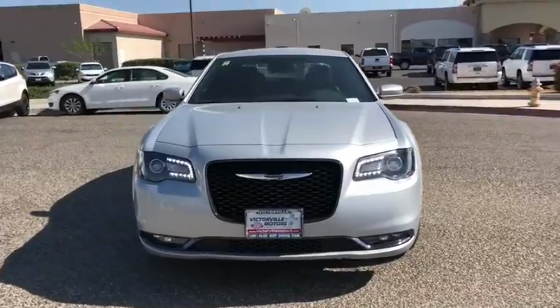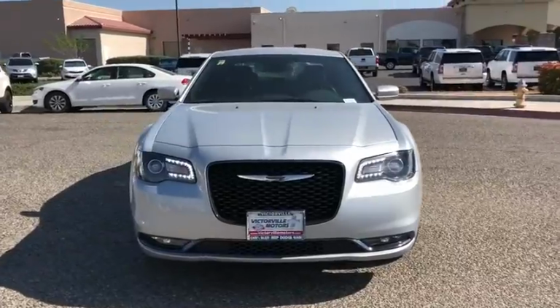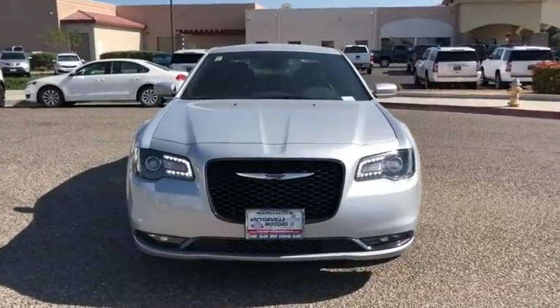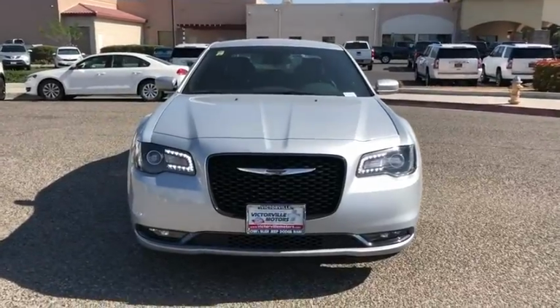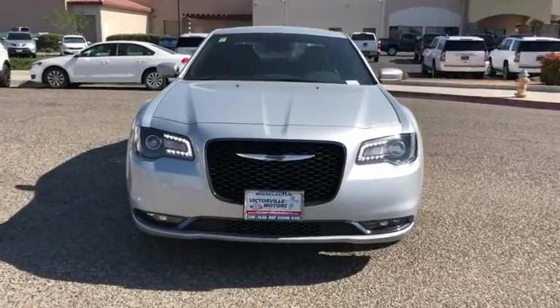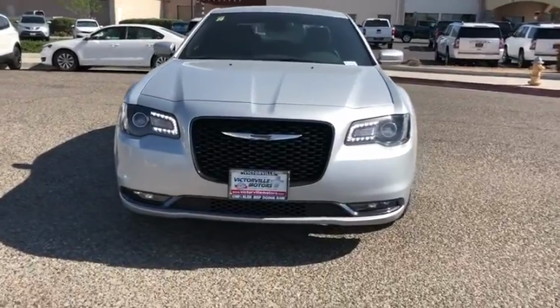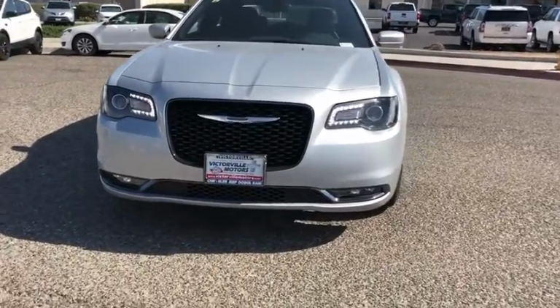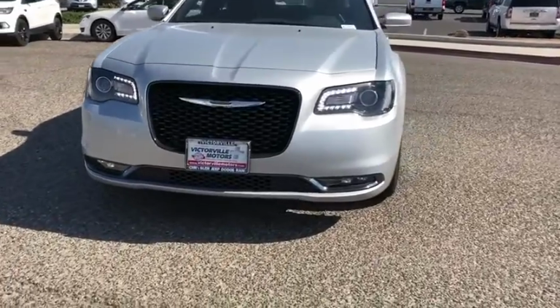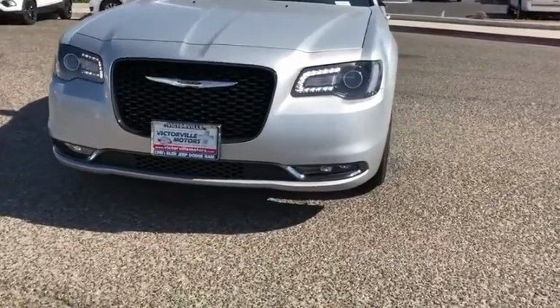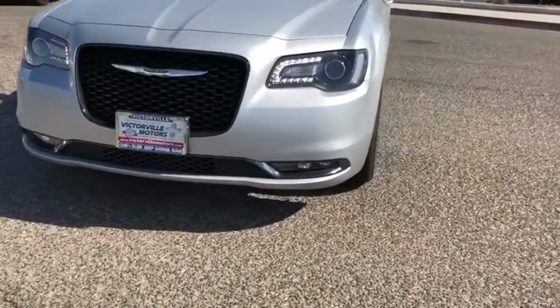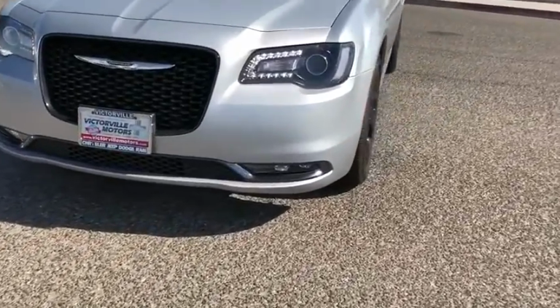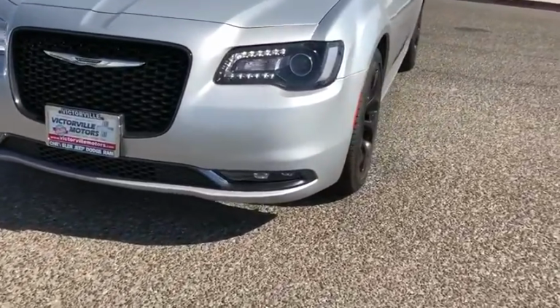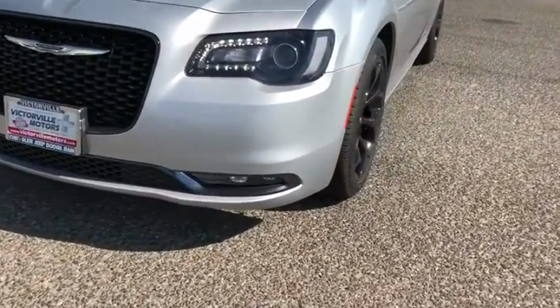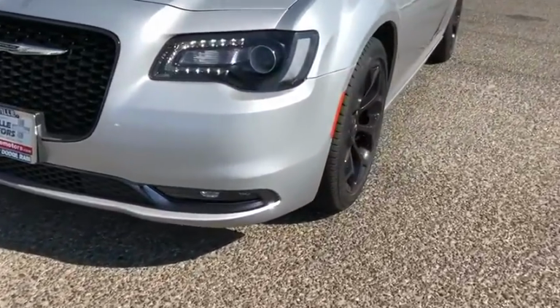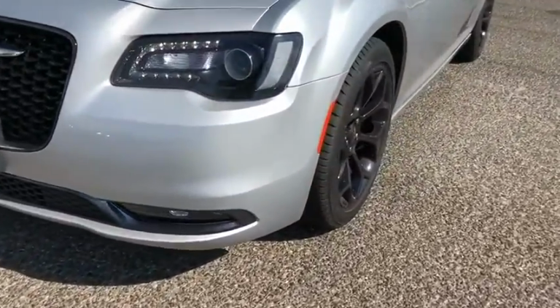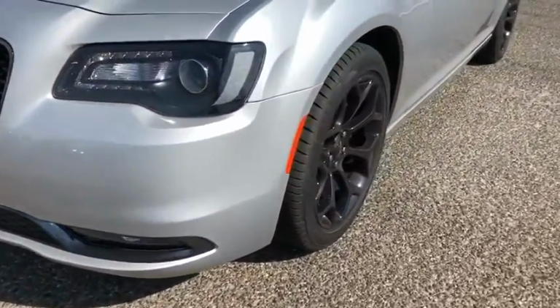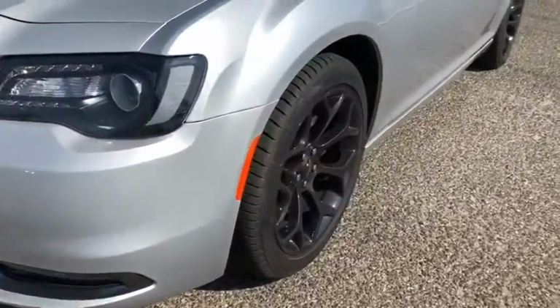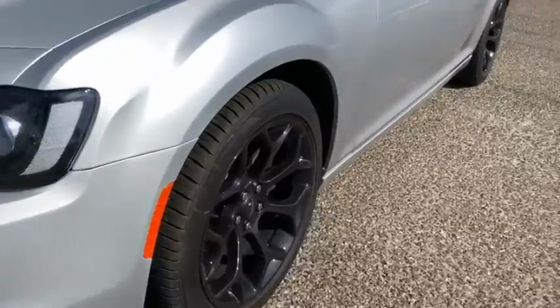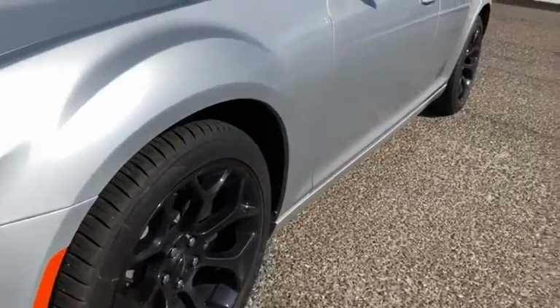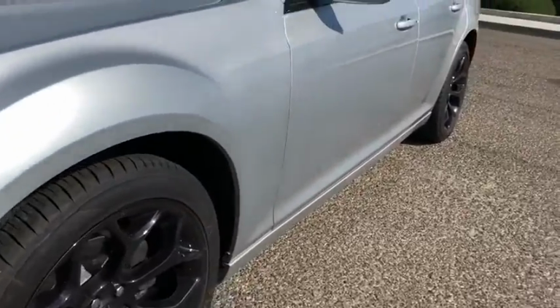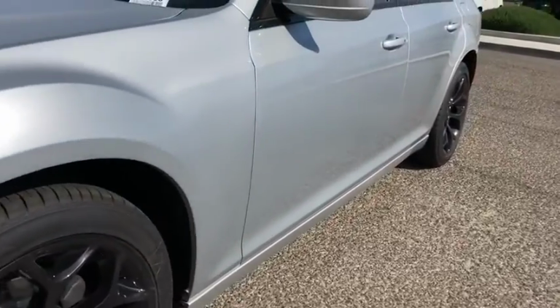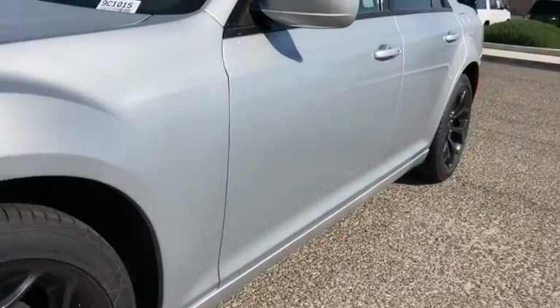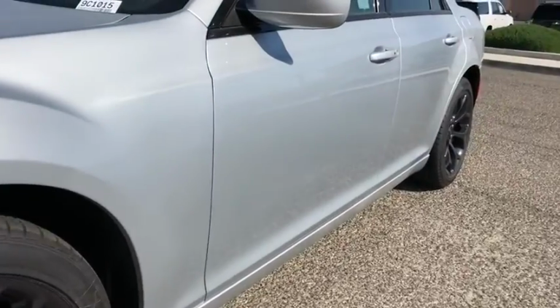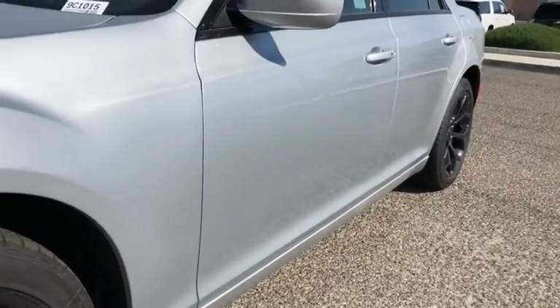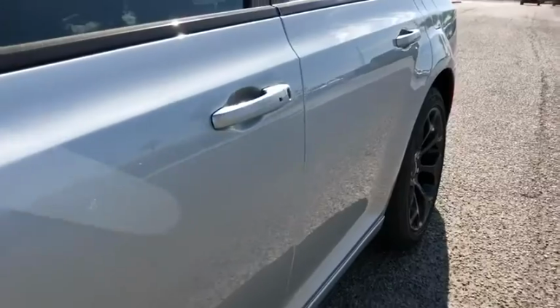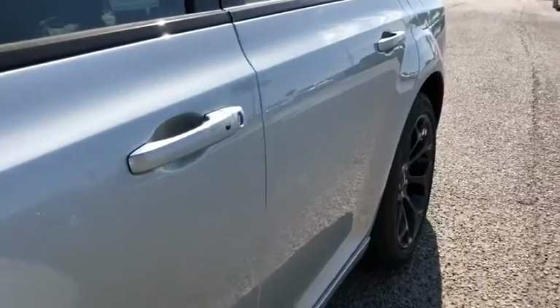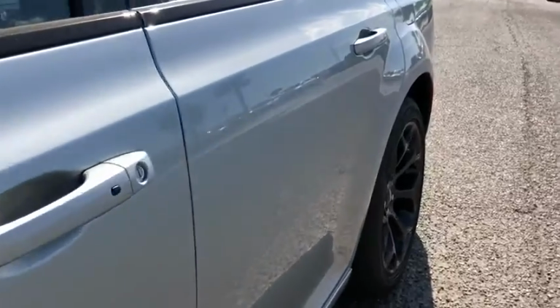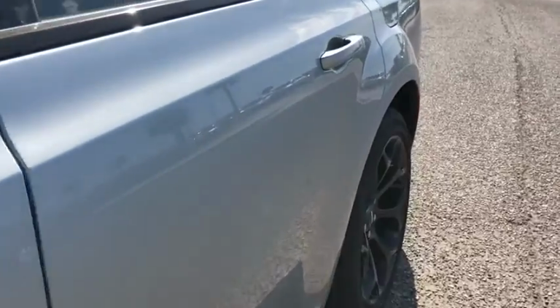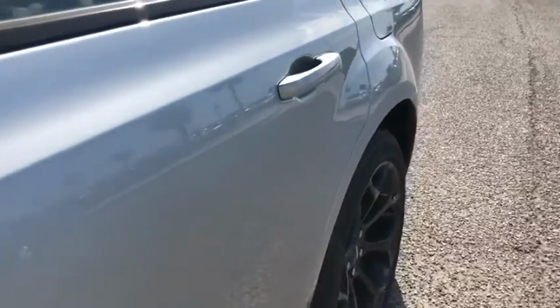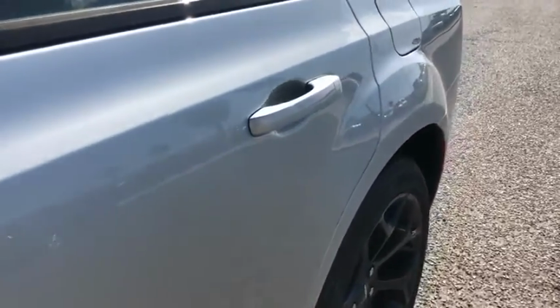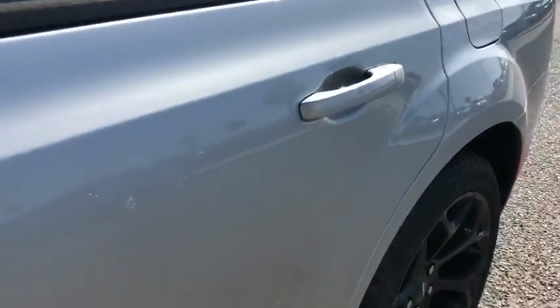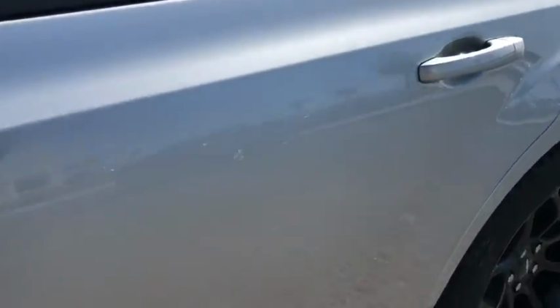Security system, compass, fog lights, heated front seat, trip computer, Sirius satellite radio, panic alarm, HD radio, brake assist.